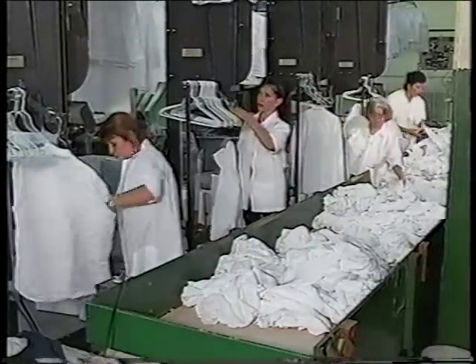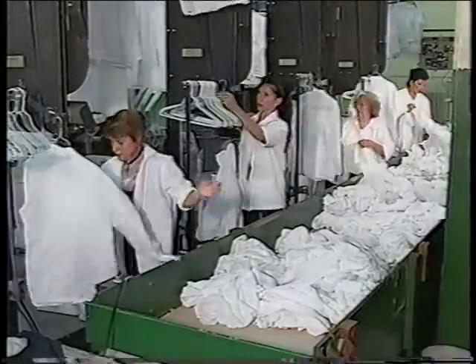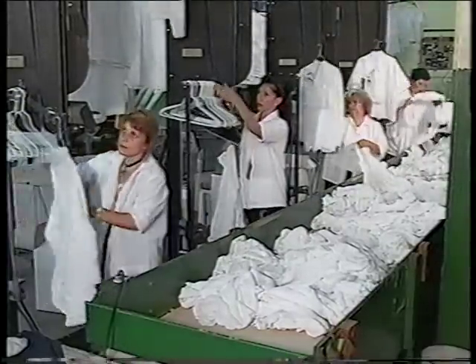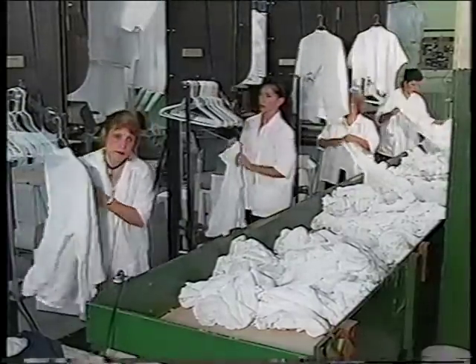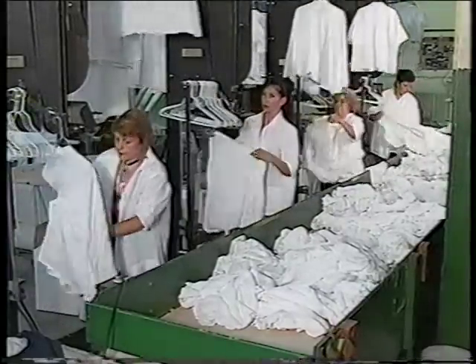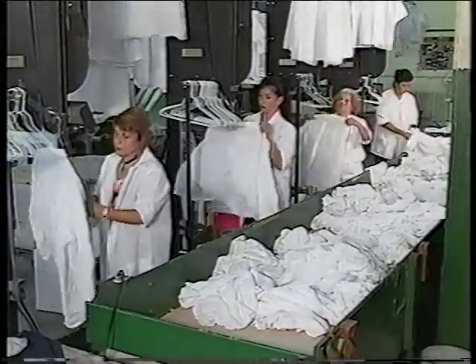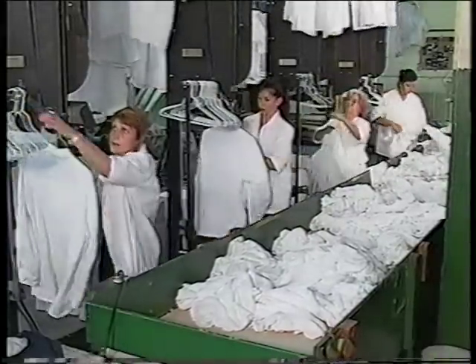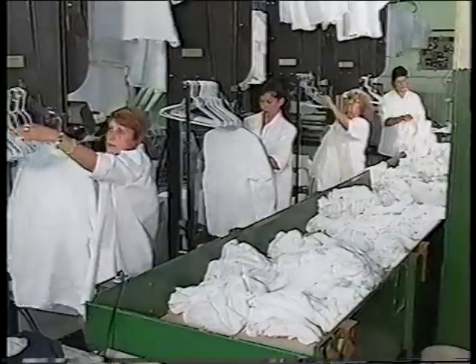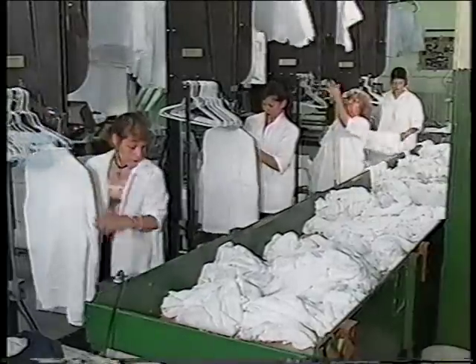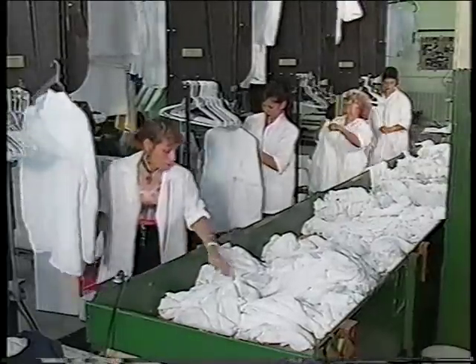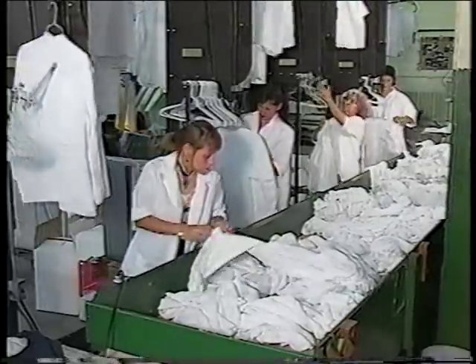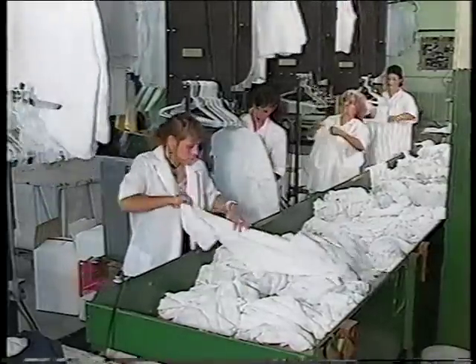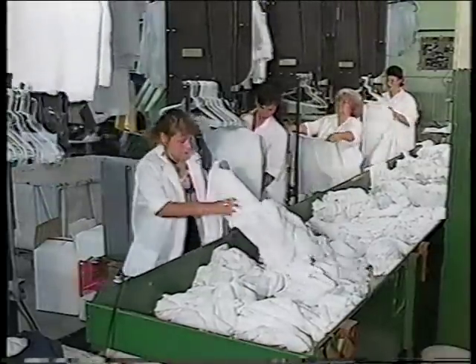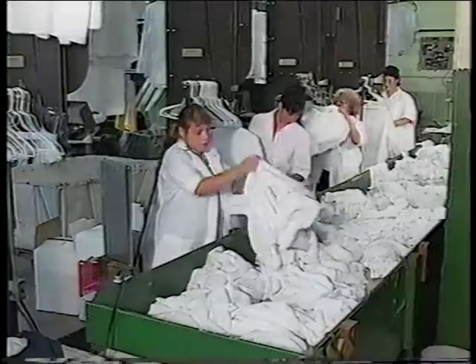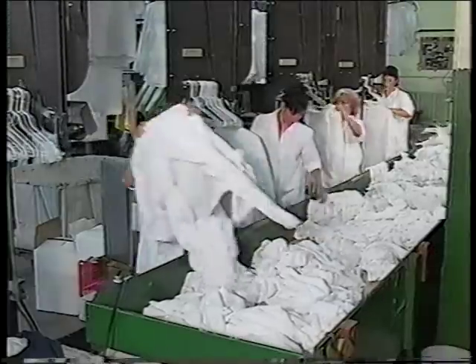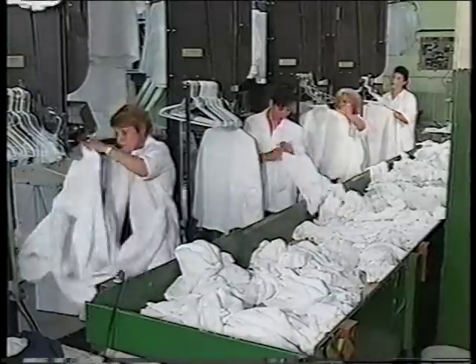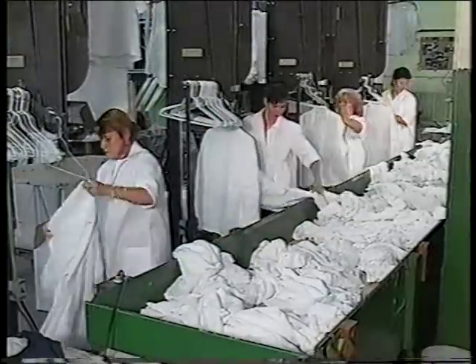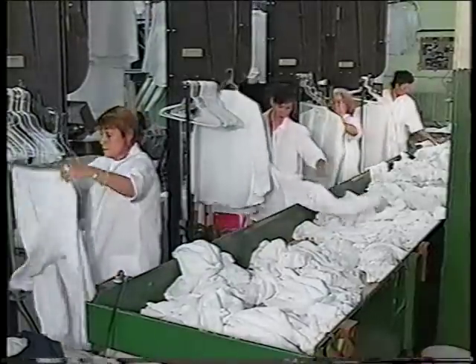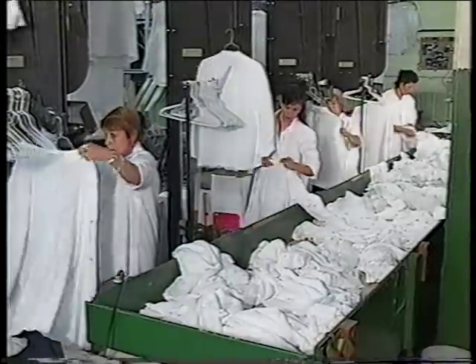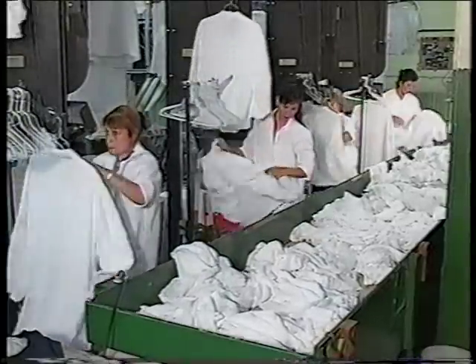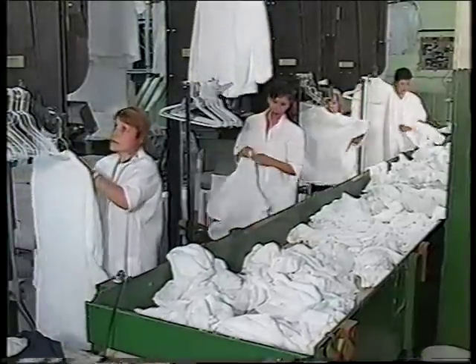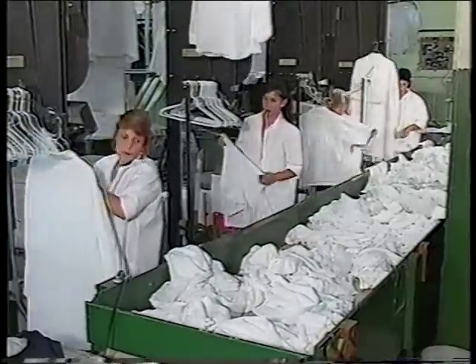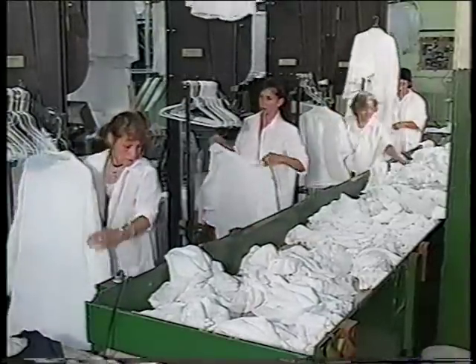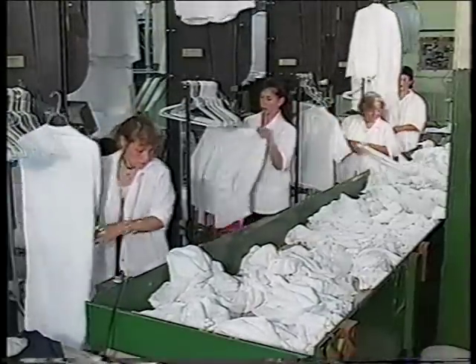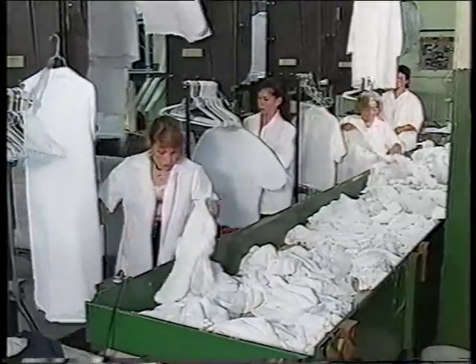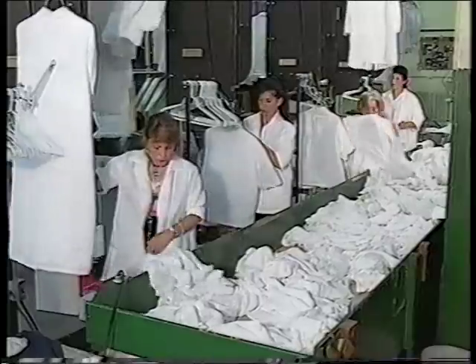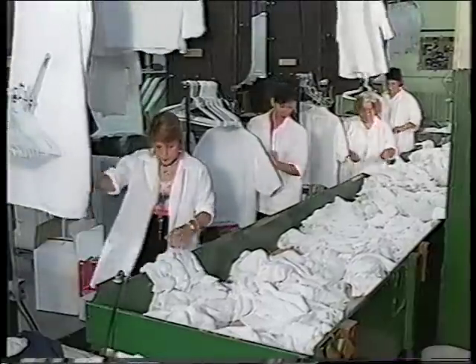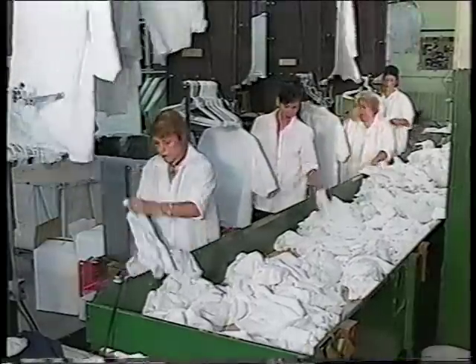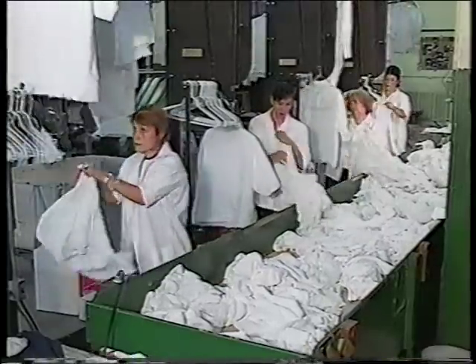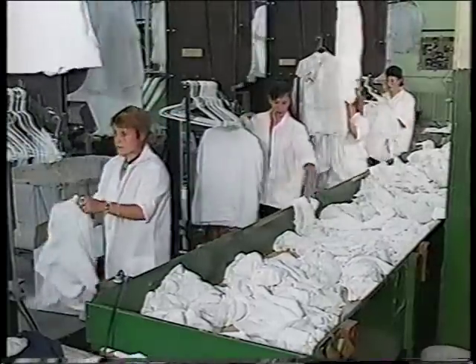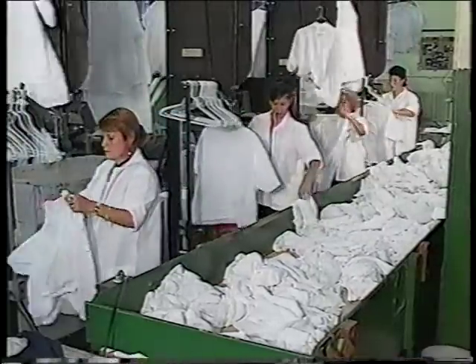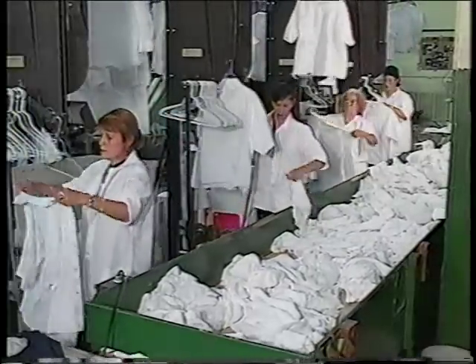One operator can hang any type of garment with a very fast changeover between pants and shirts or other off-the-shoulder garments. The system is designed for a productivity of 275 garments or more per operator hour.